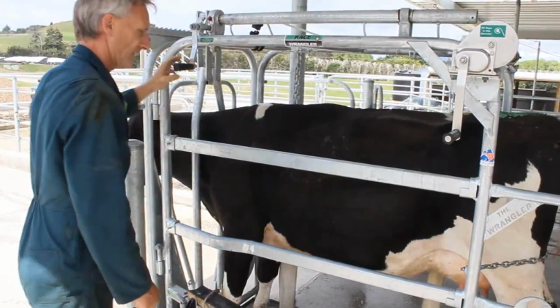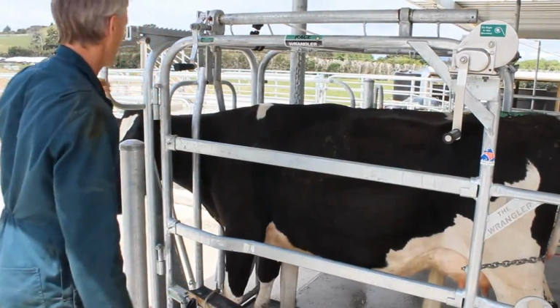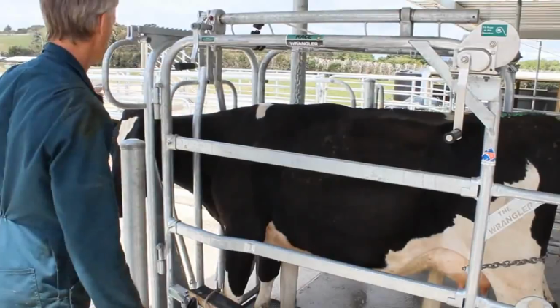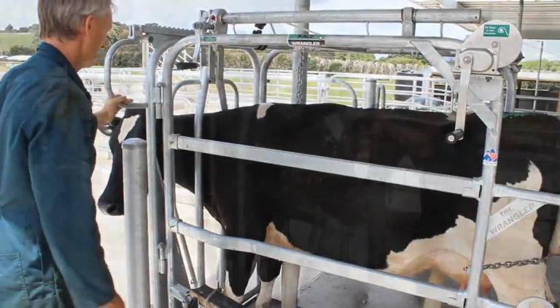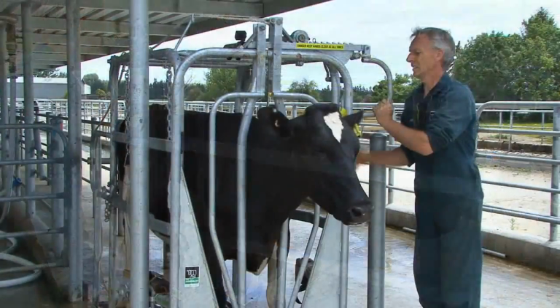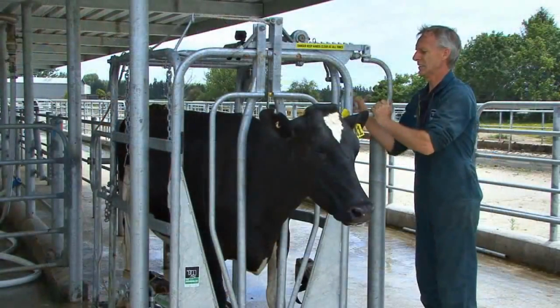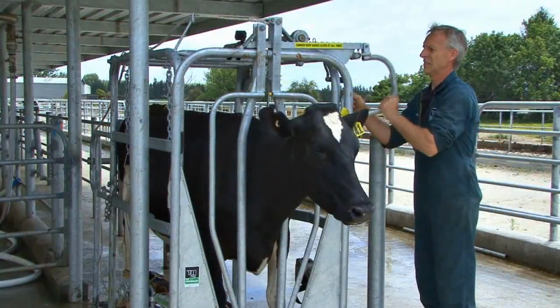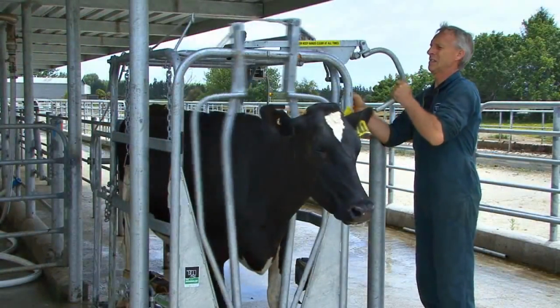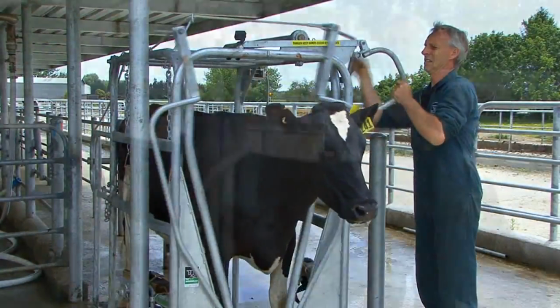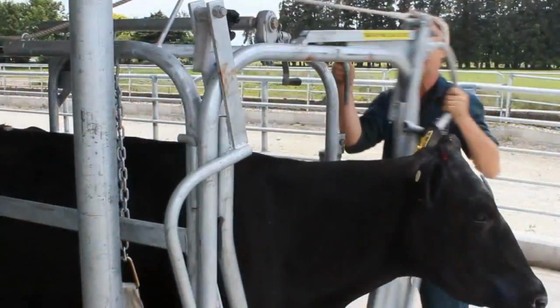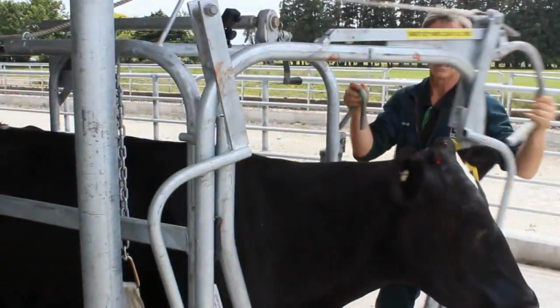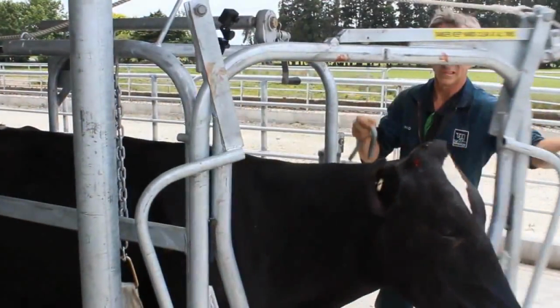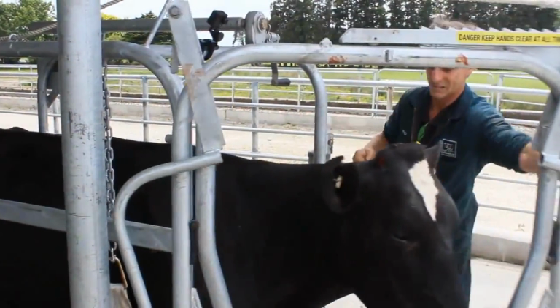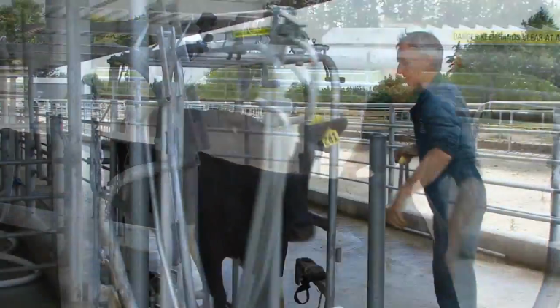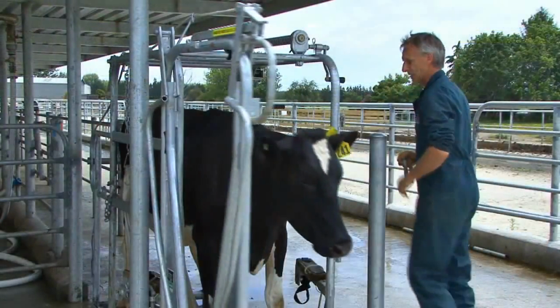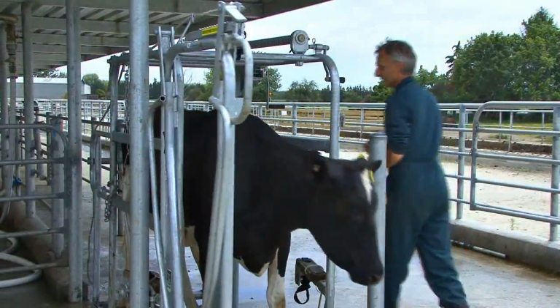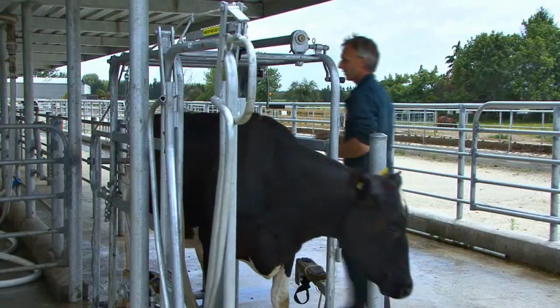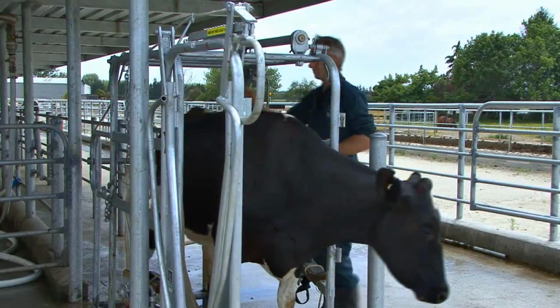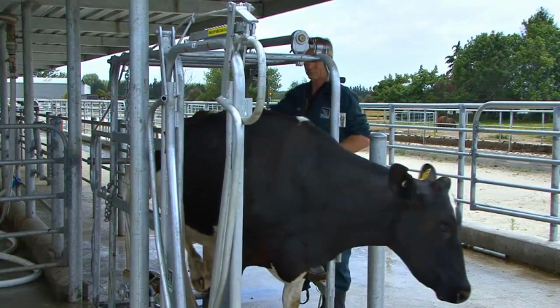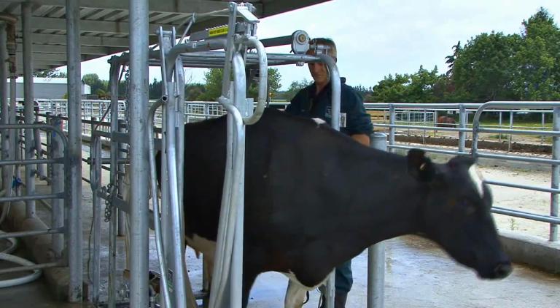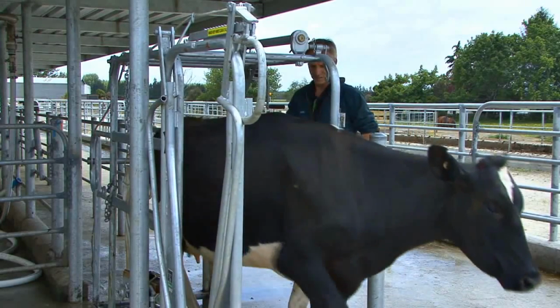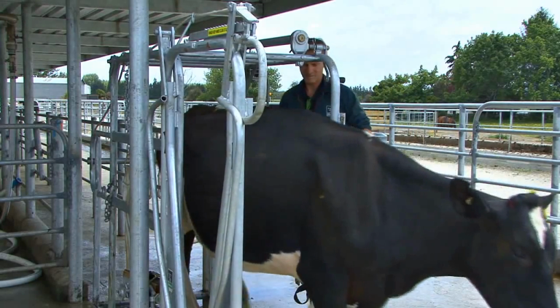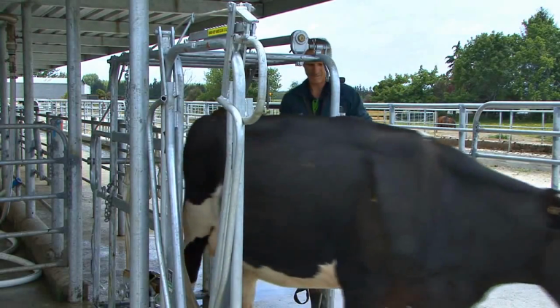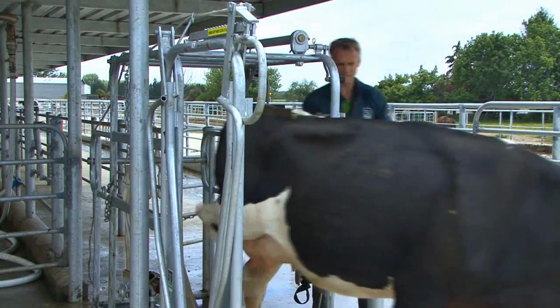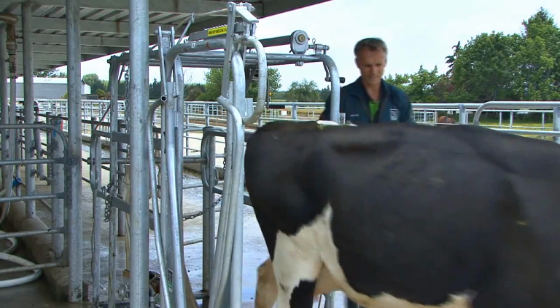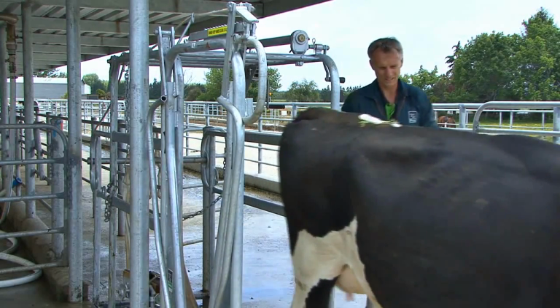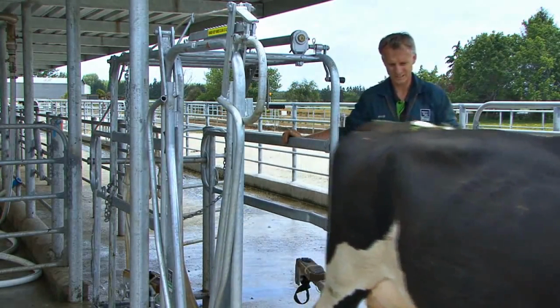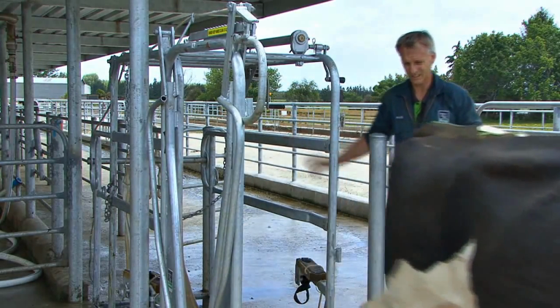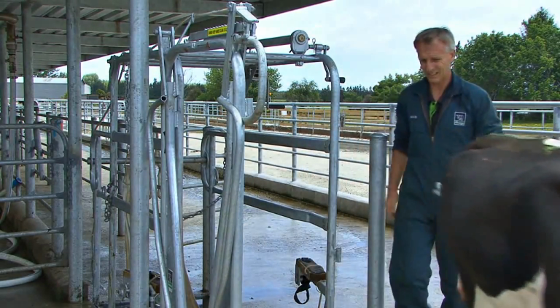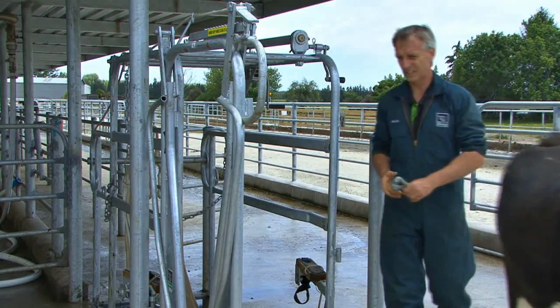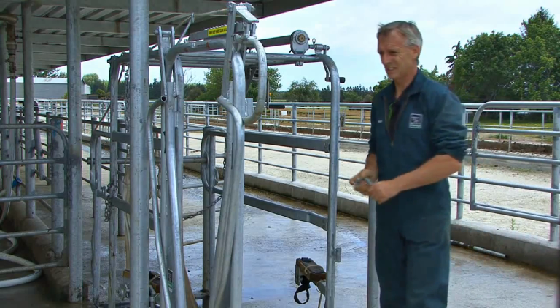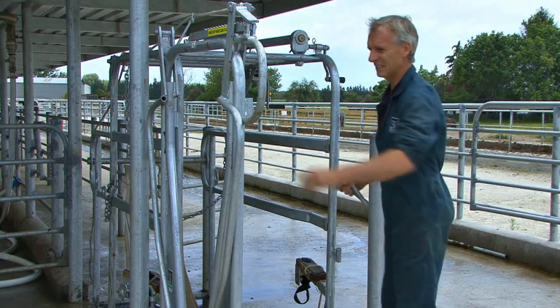Once the animal is ready to exit the Wrangler, lift the clapper from the ratchet teeth at the same time as pulling the locking pin out of the gate. The animal can pull its head out of the head bale as the gate opens, allowing it to walk out.